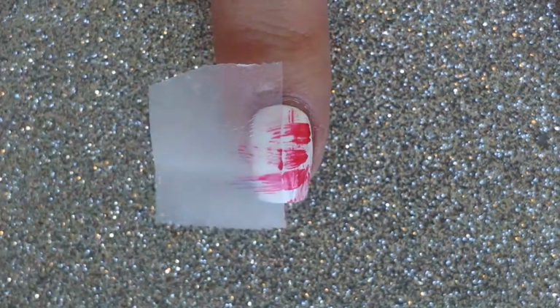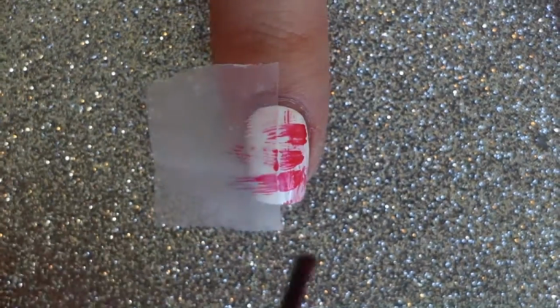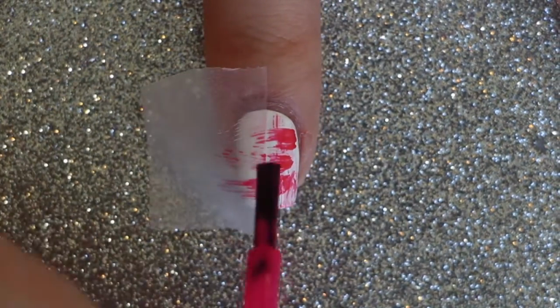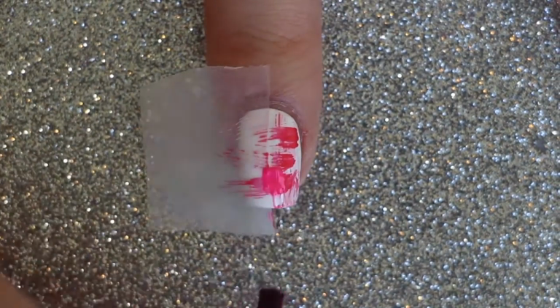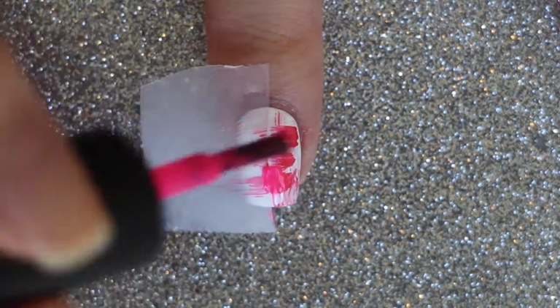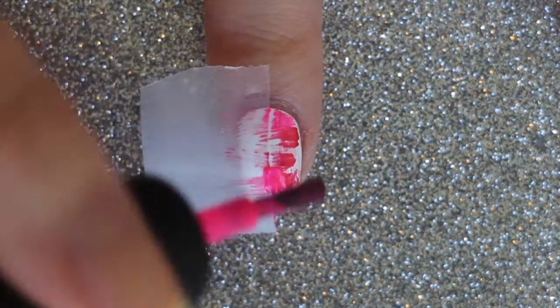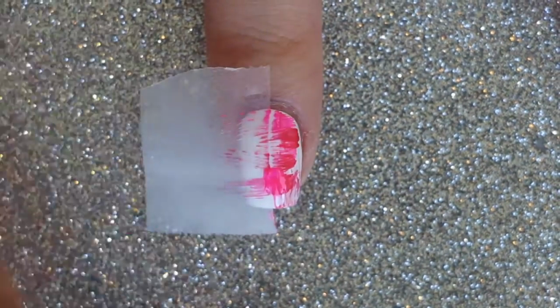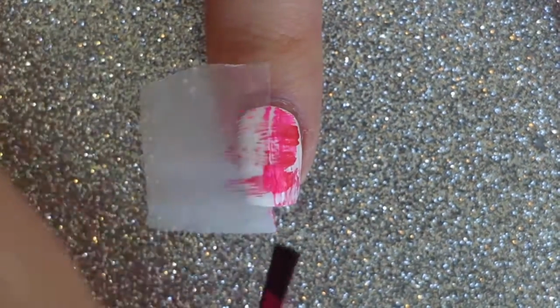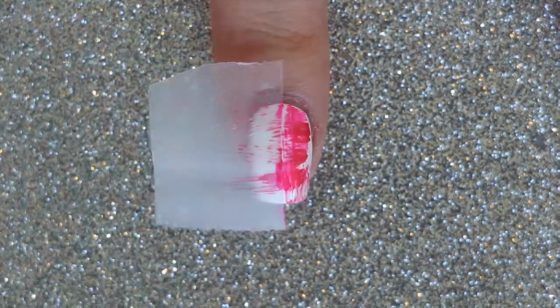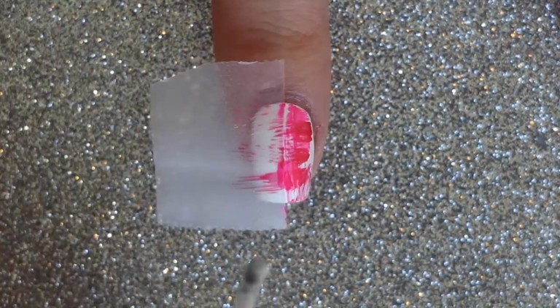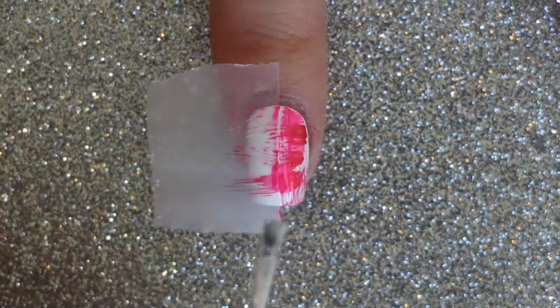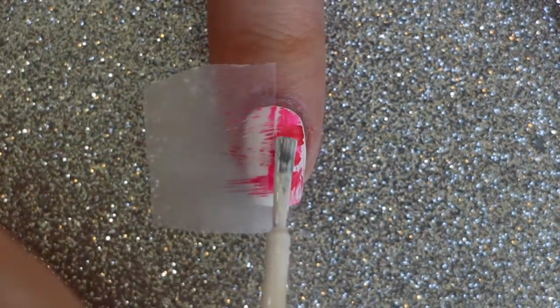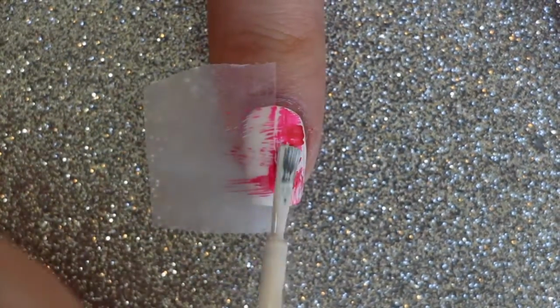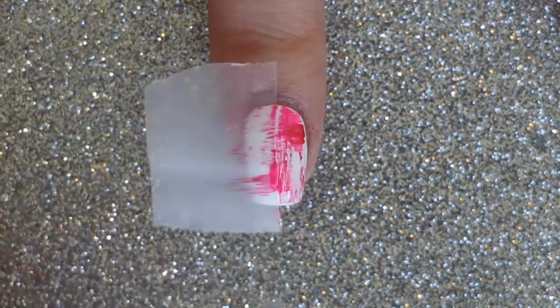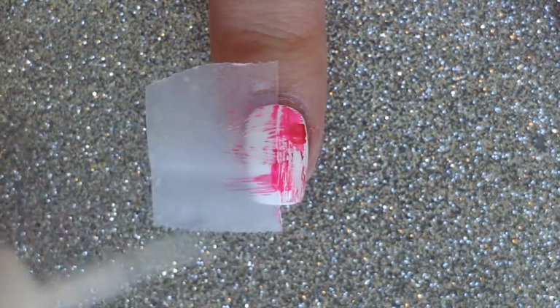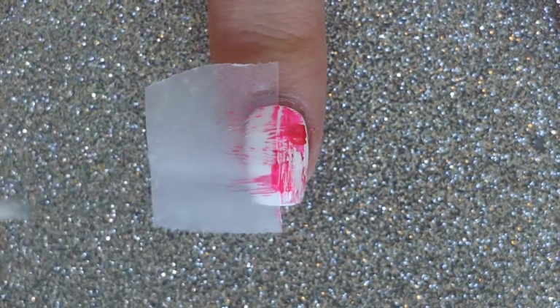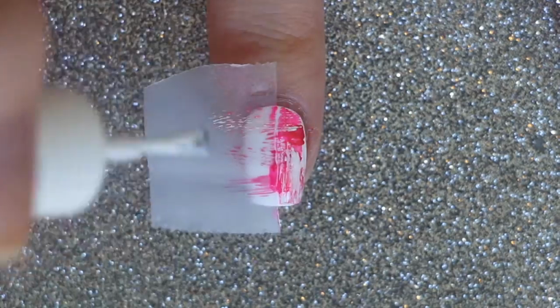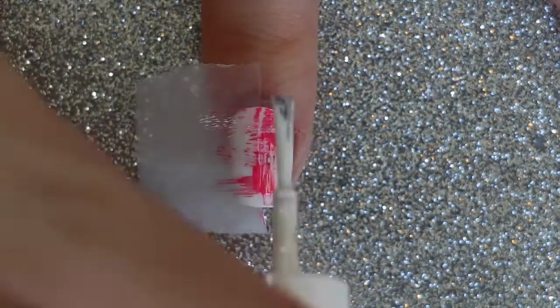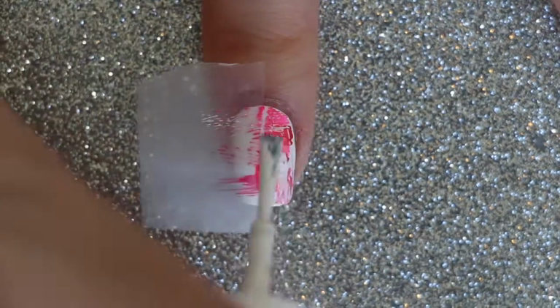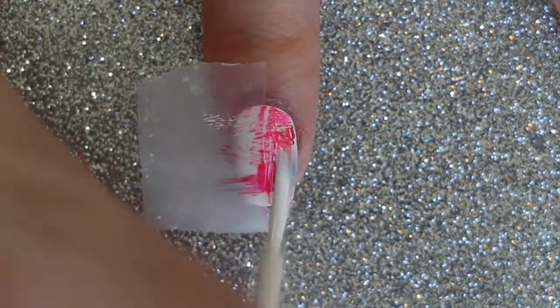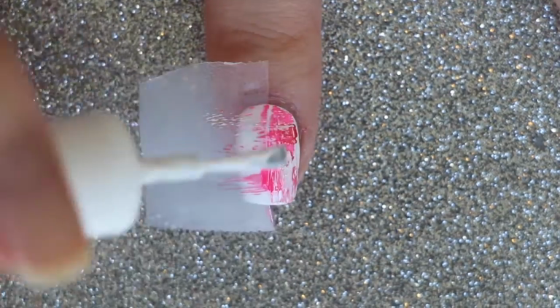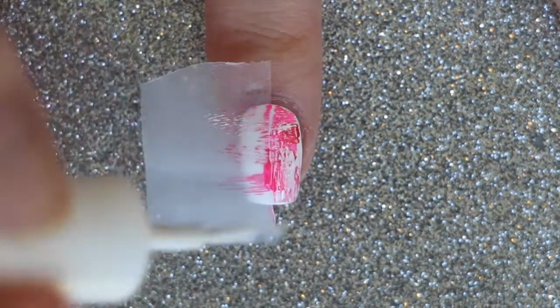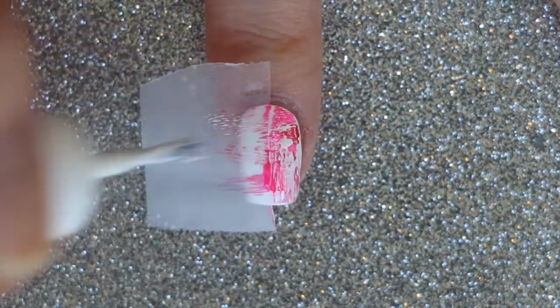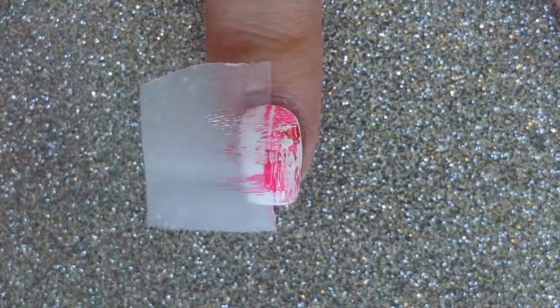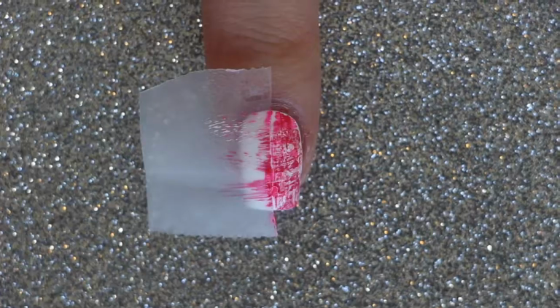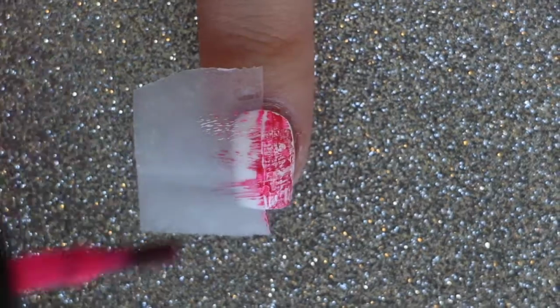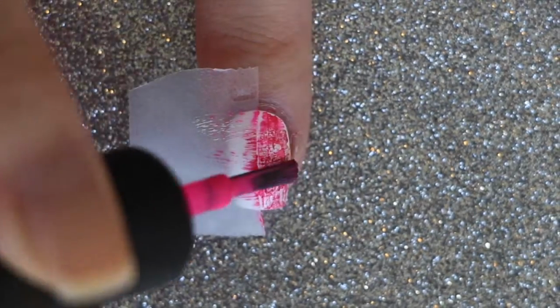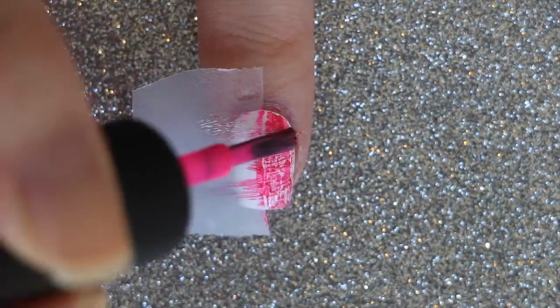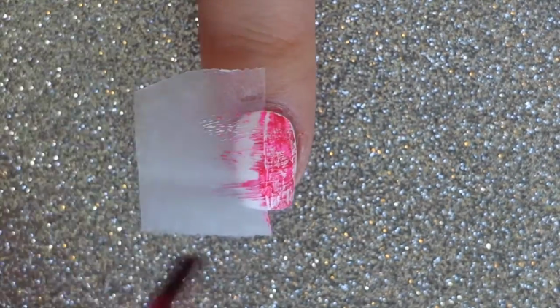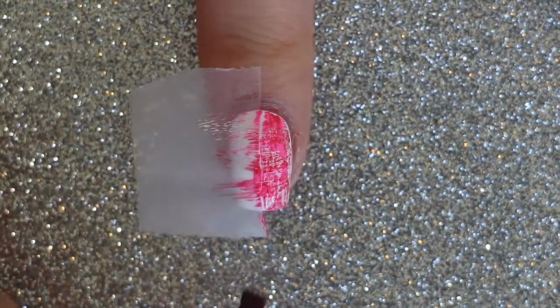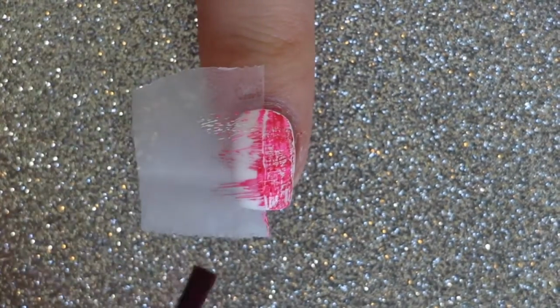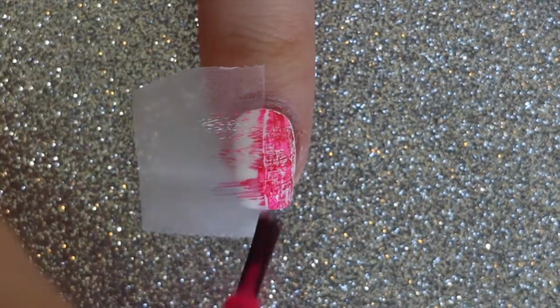If you didn't wipe your brush enough and accidentally apply too much polish like I did, that's totally okay — just repeat the dry brush technique with white polish.